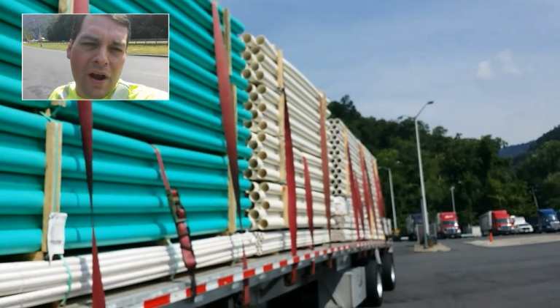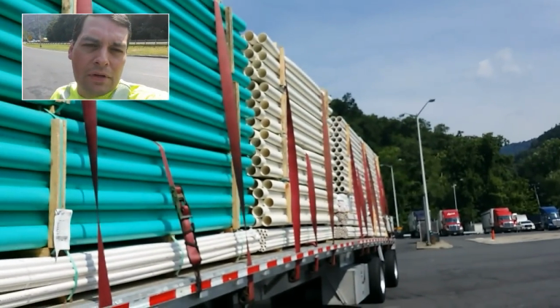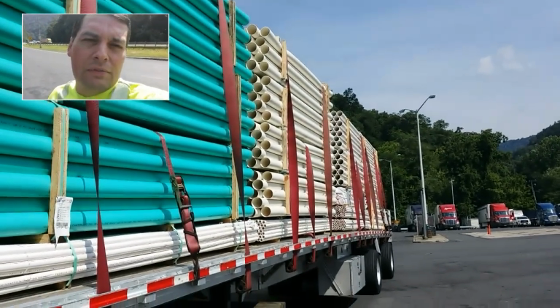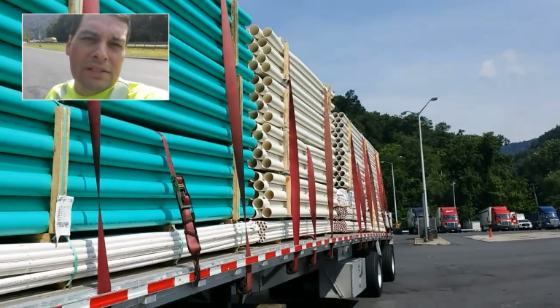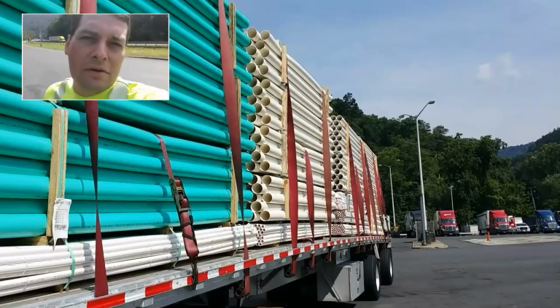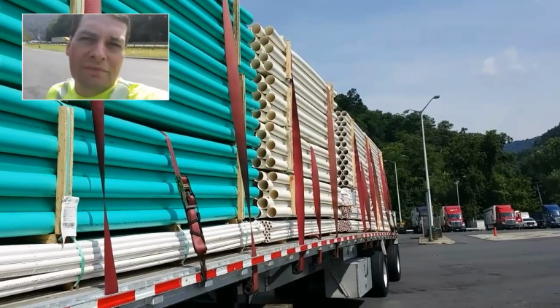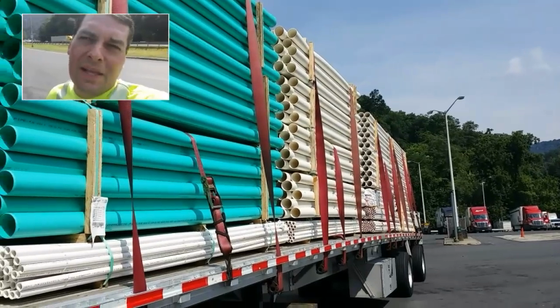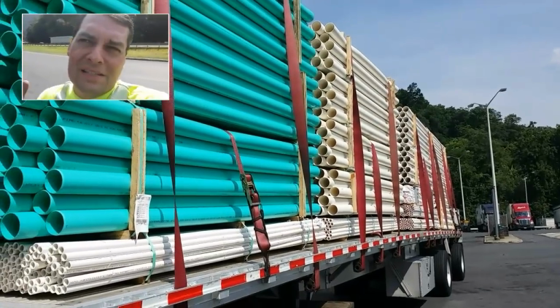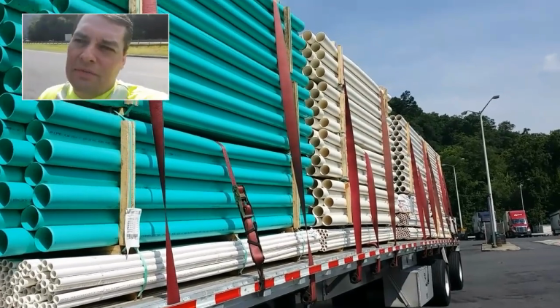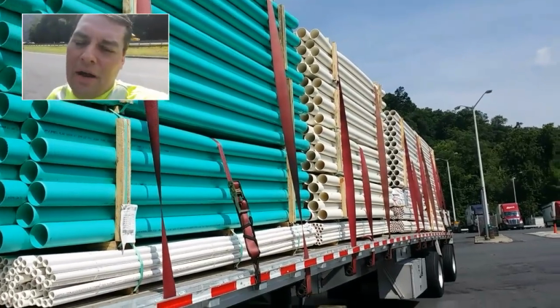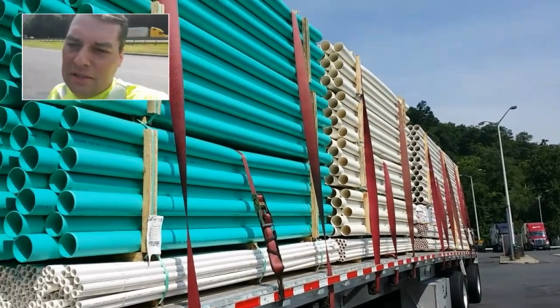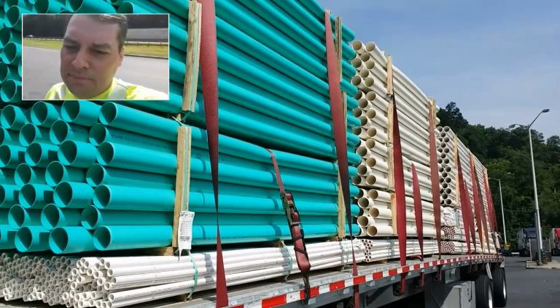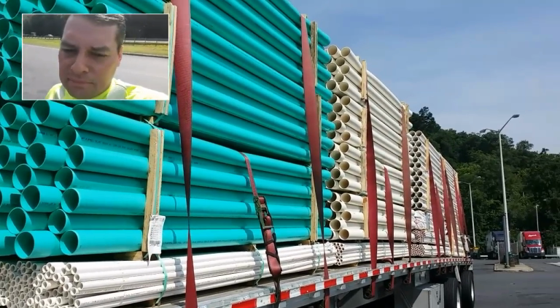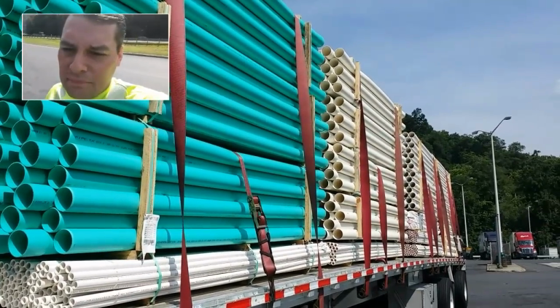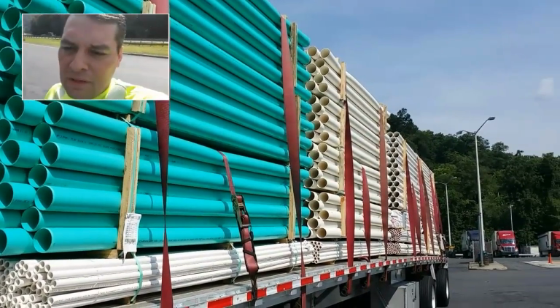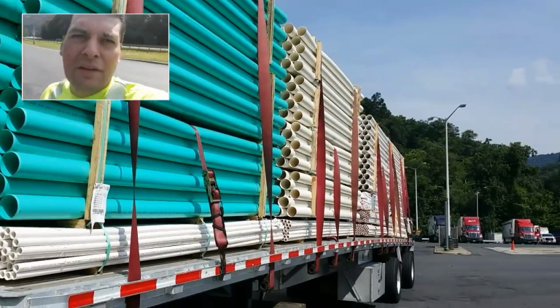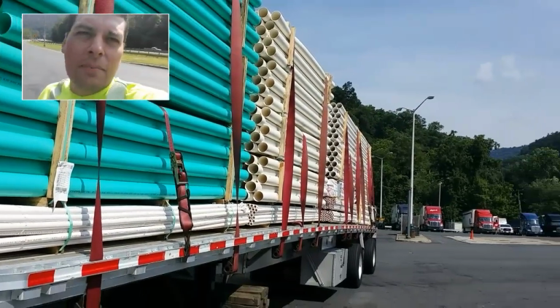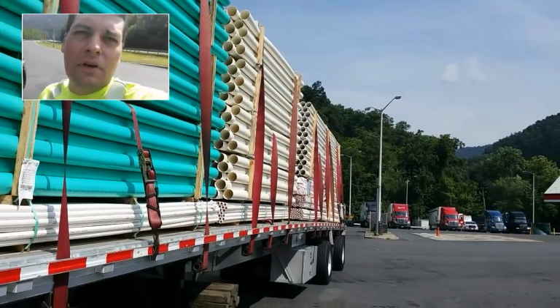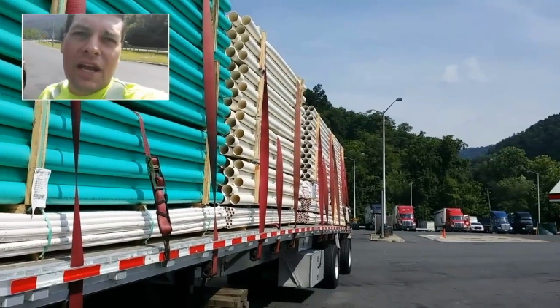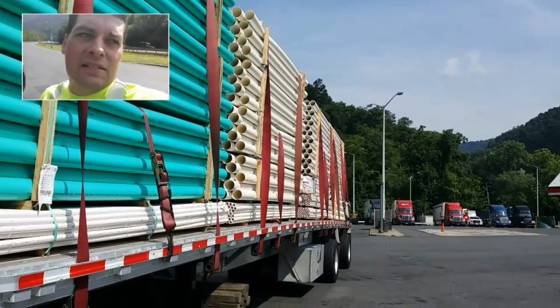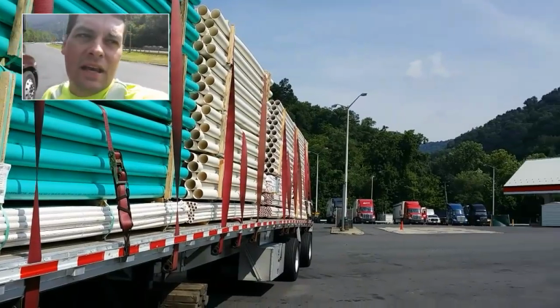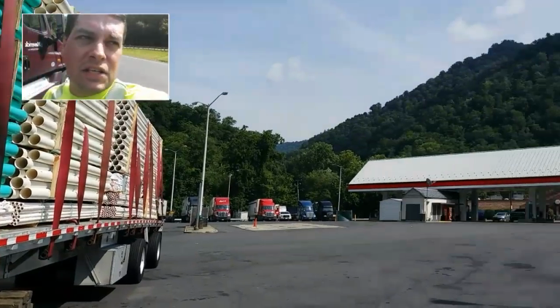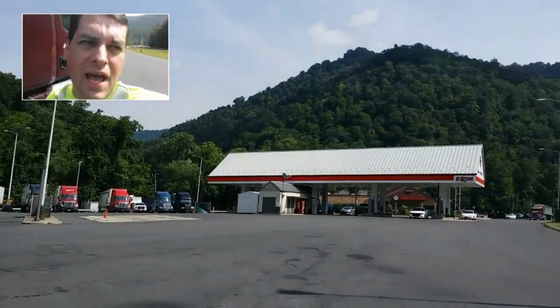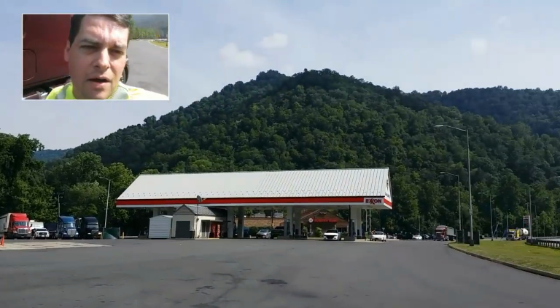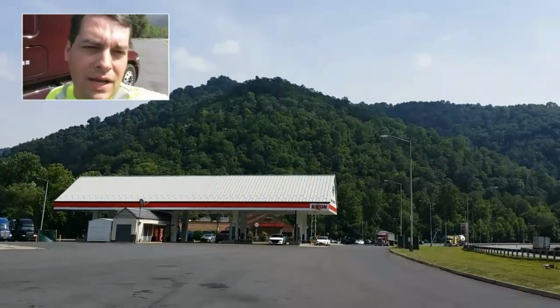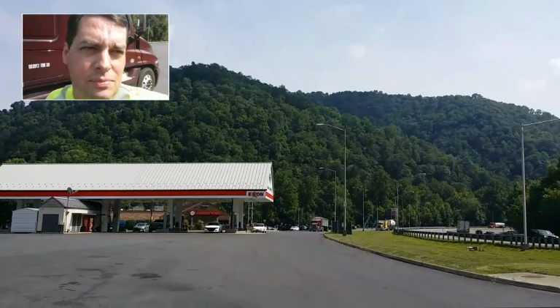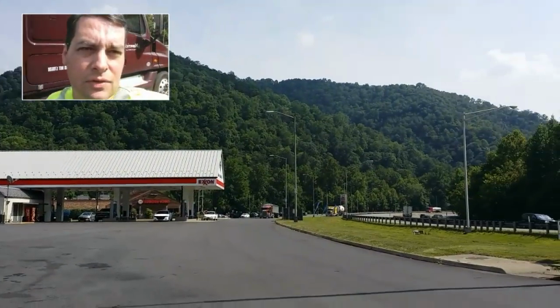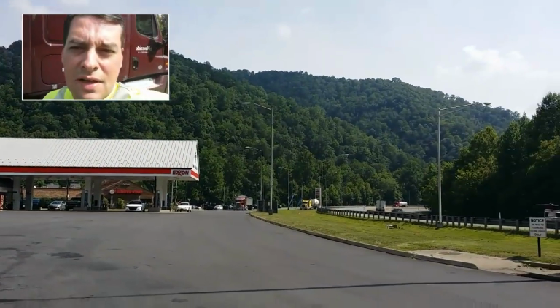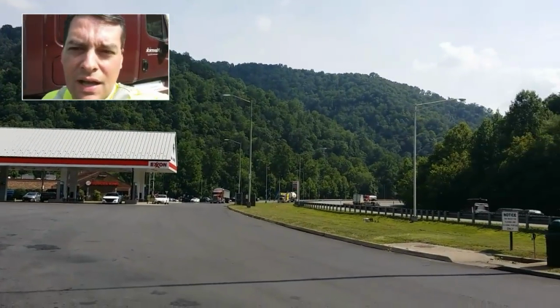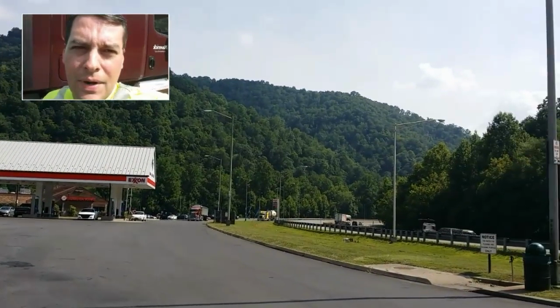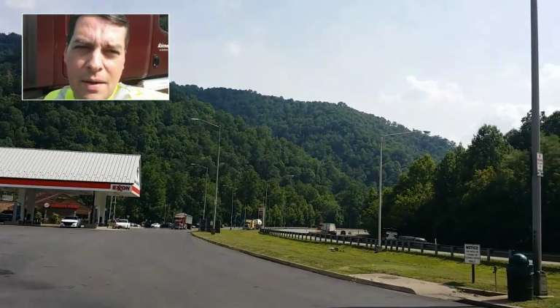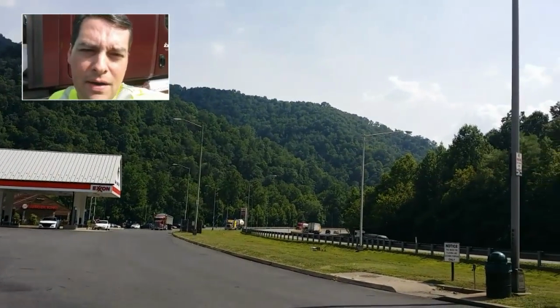I've traveled about four hours with this load, maybe three to four hours. Done a couple of load checks and I'm actually doing a half-hour break in this beautiful rest stop area.